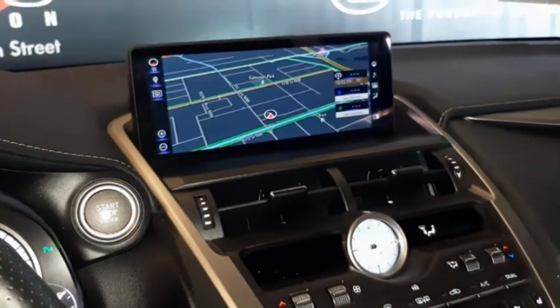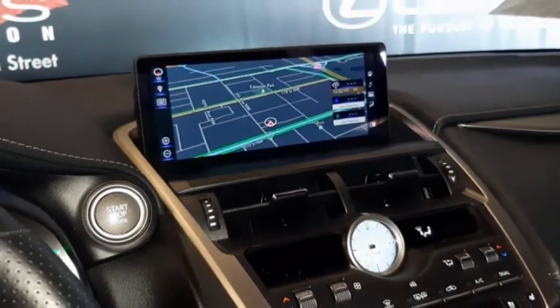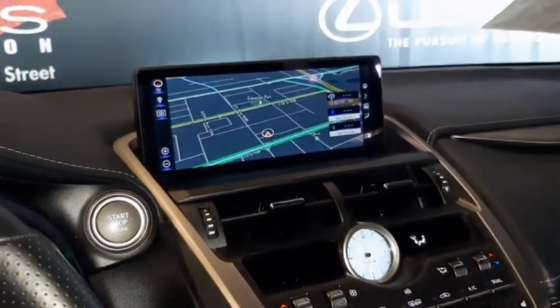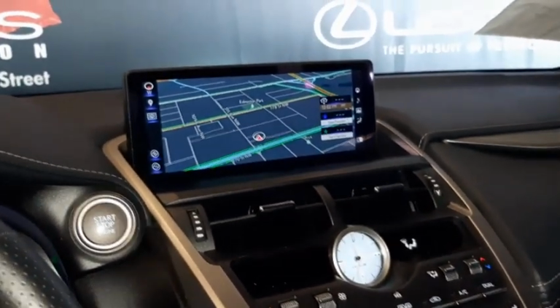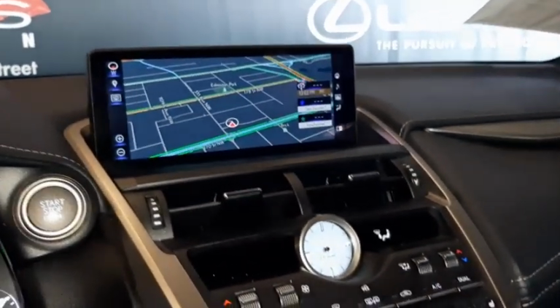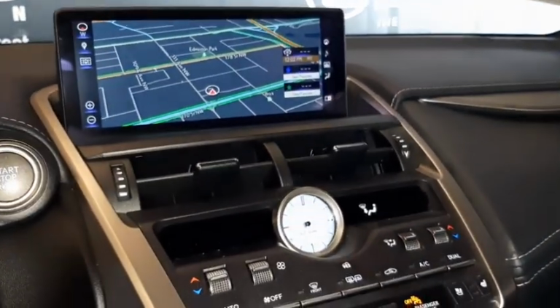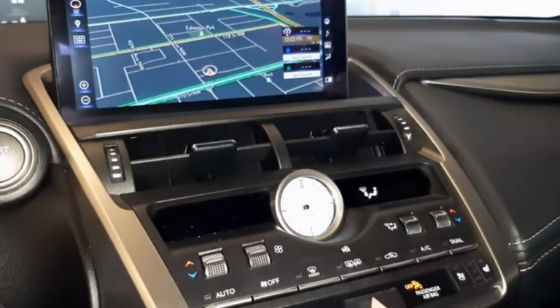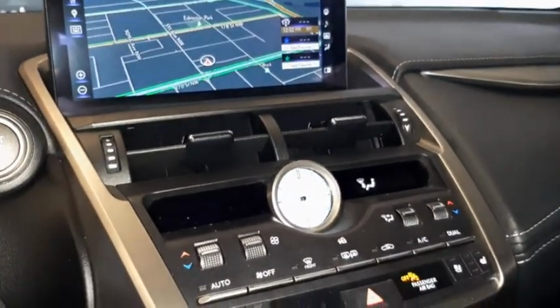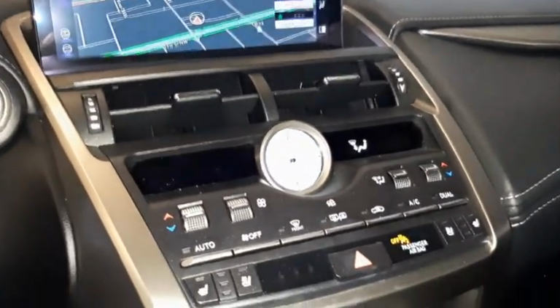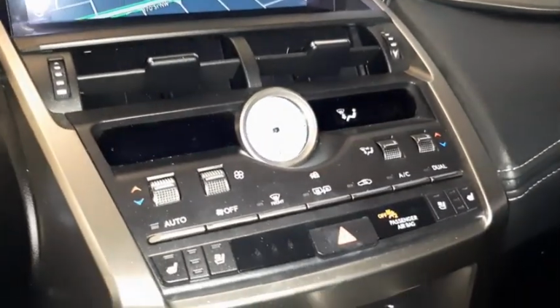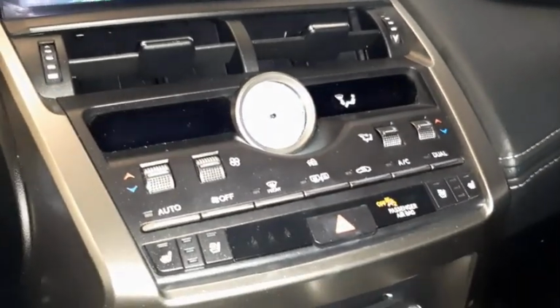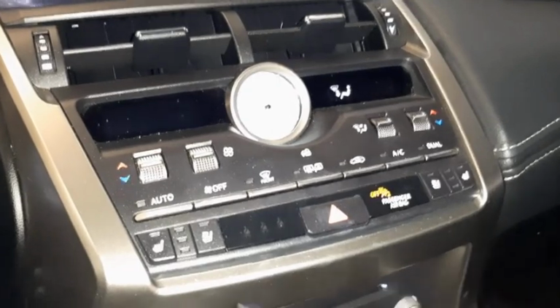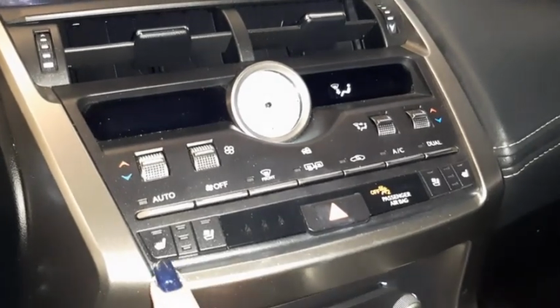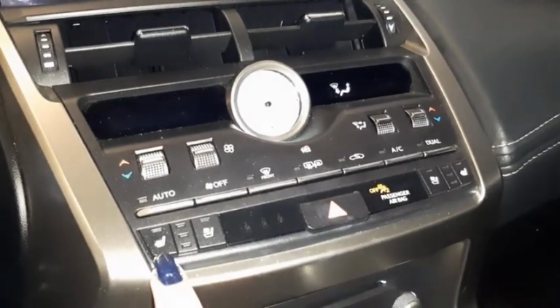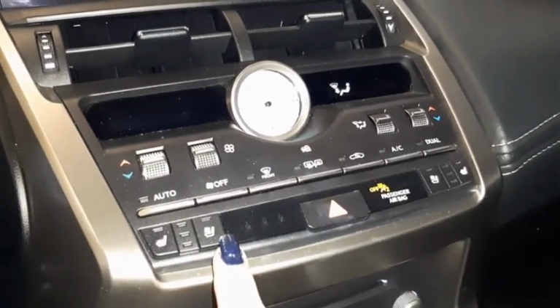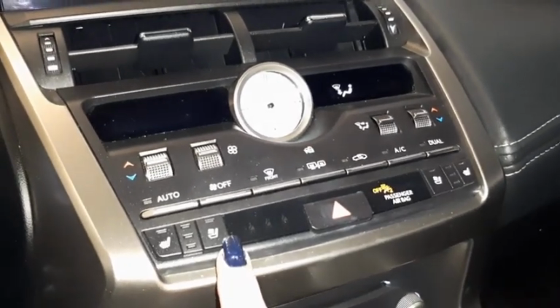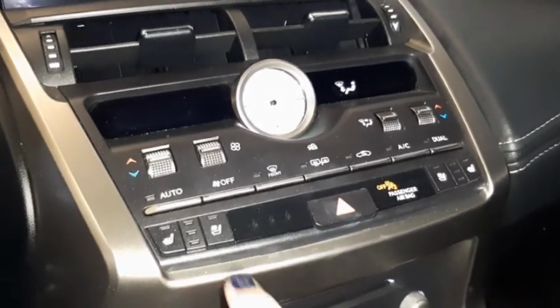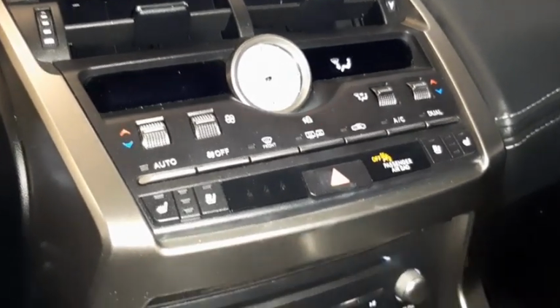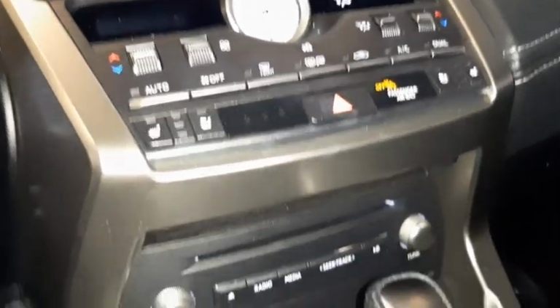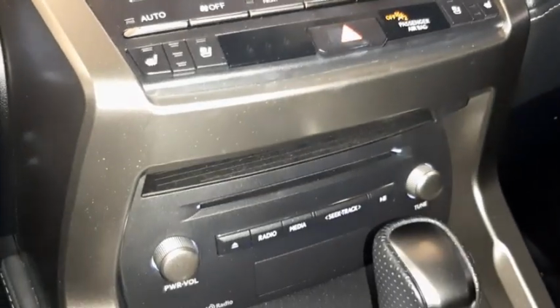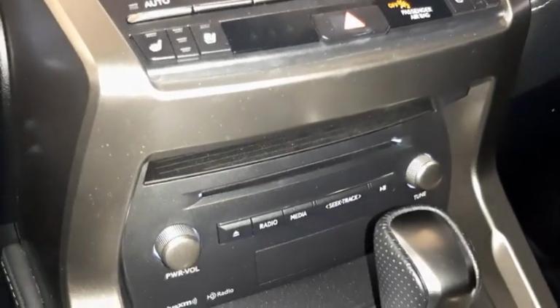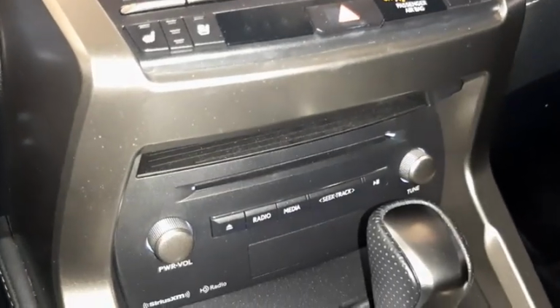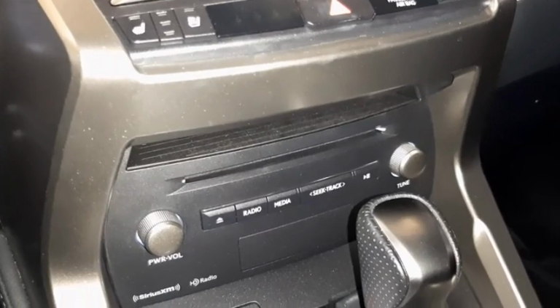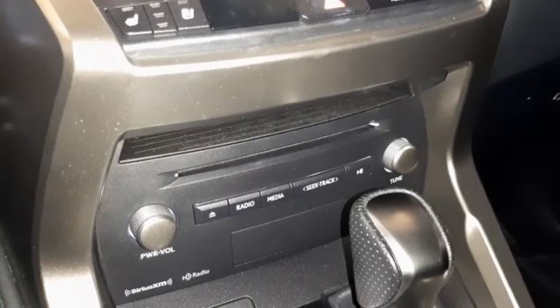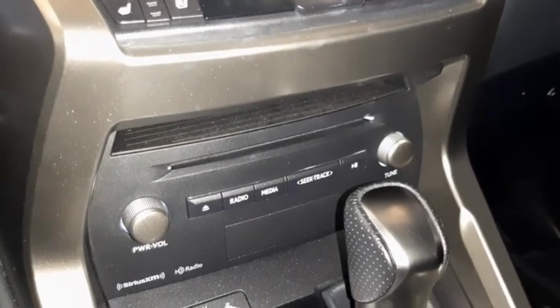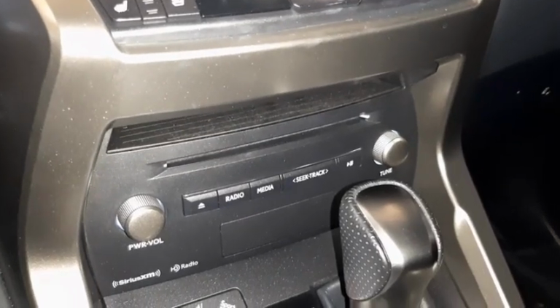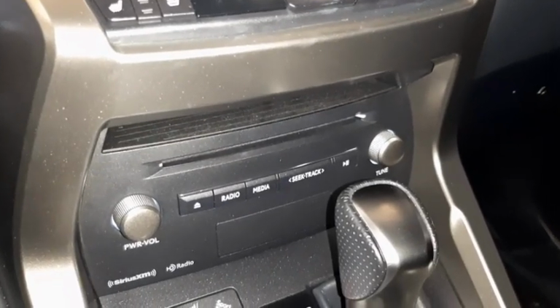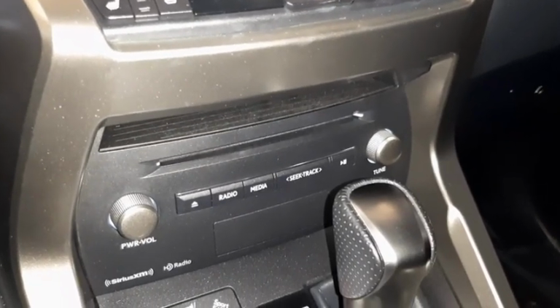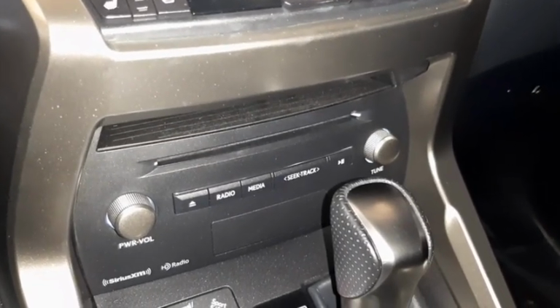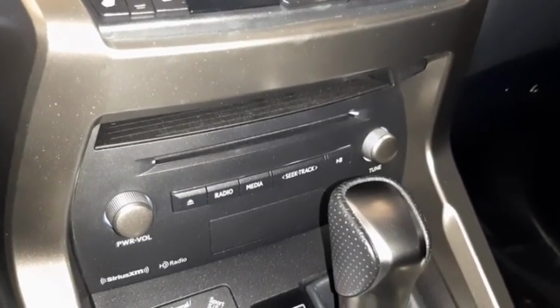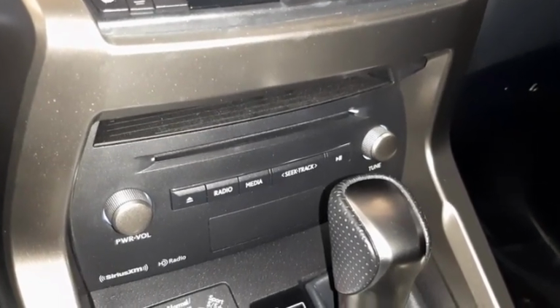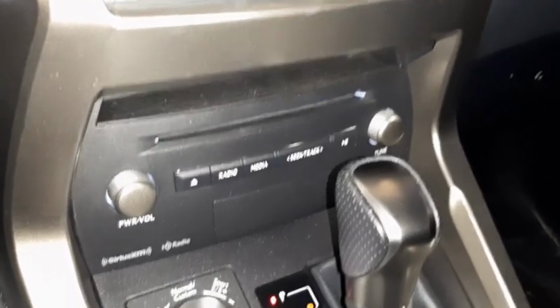The vehicle features a 10.3-inch screen display, analog clock, dual climate controls including heated and ventilated seats, and a 10-speaker Lexus premium audio system with AM, FM, satellite radio, and CD player.